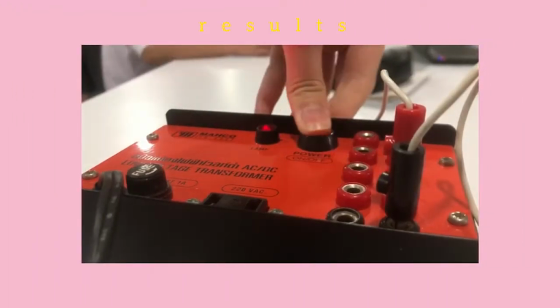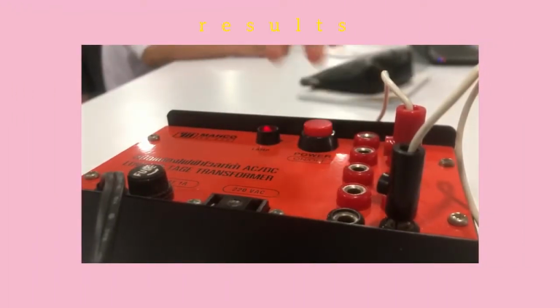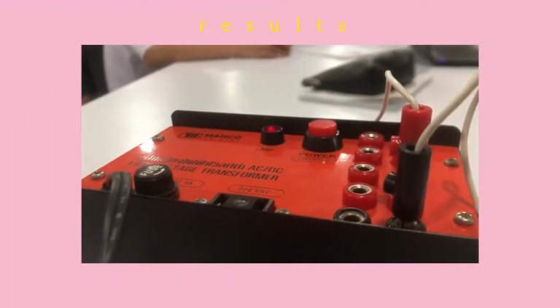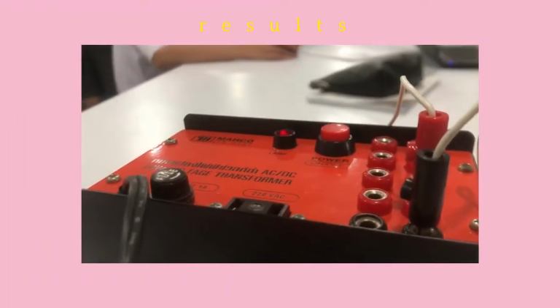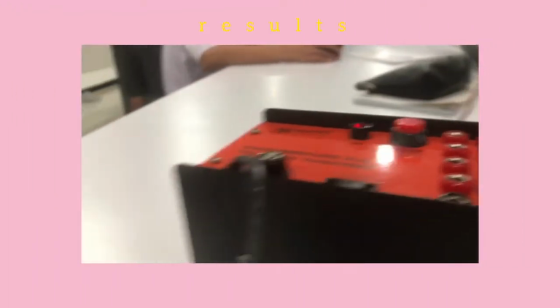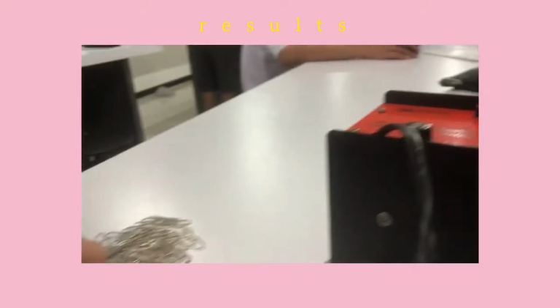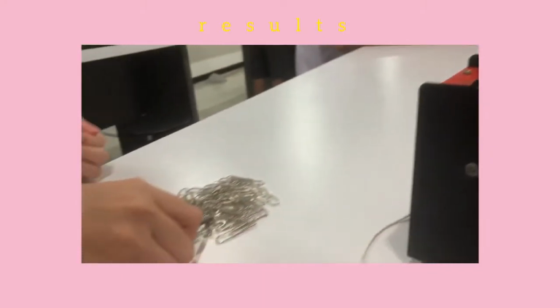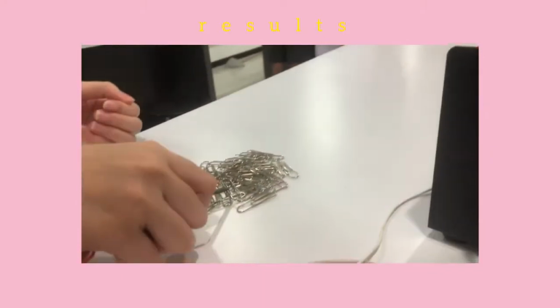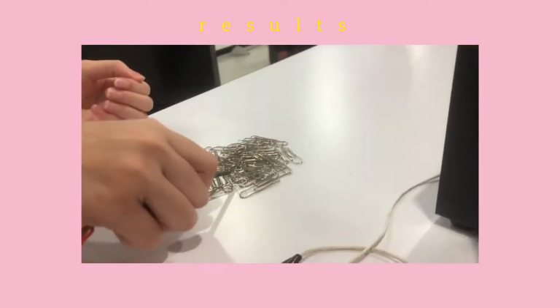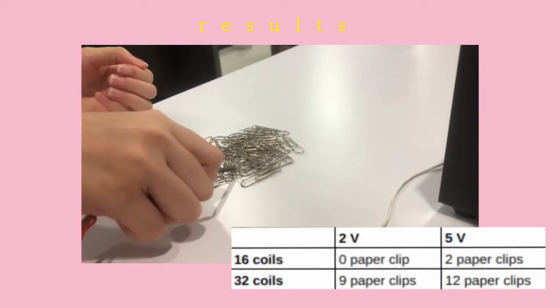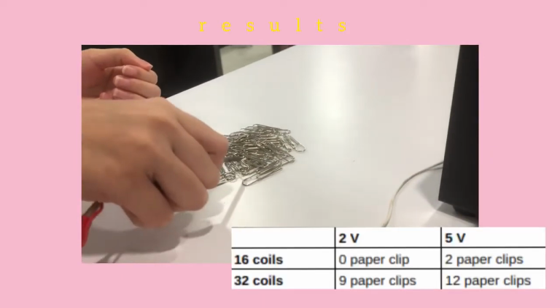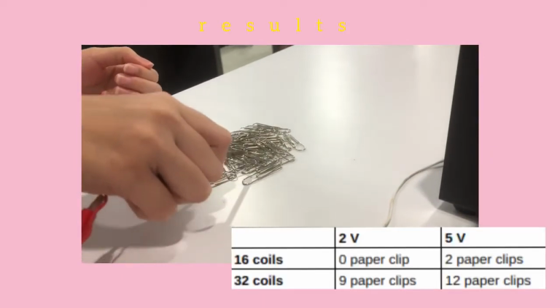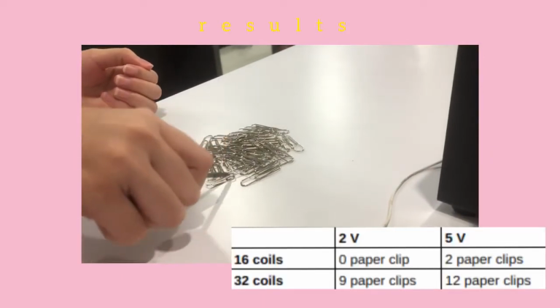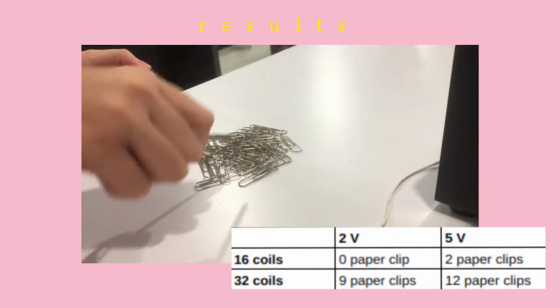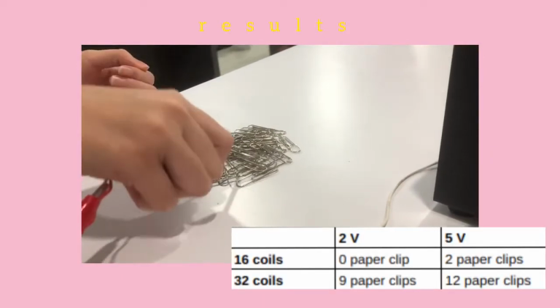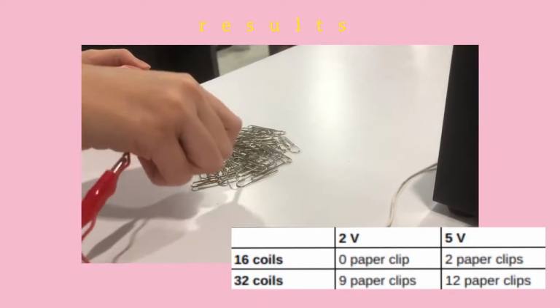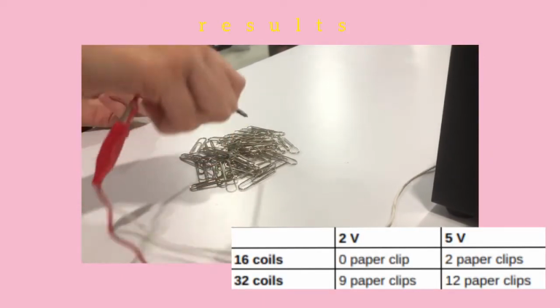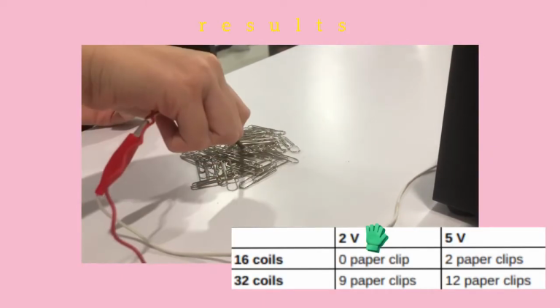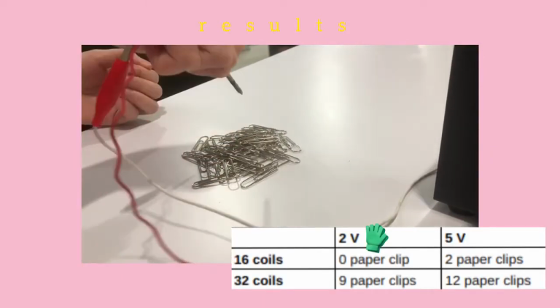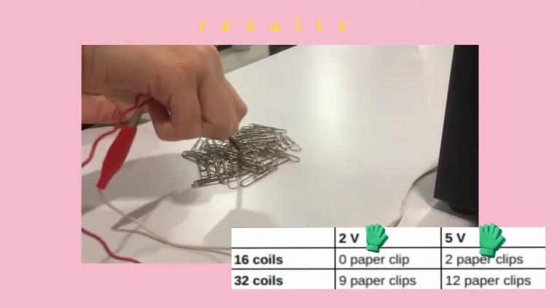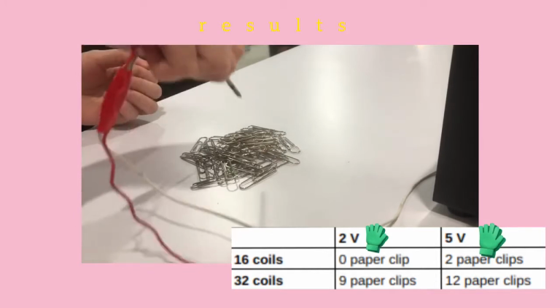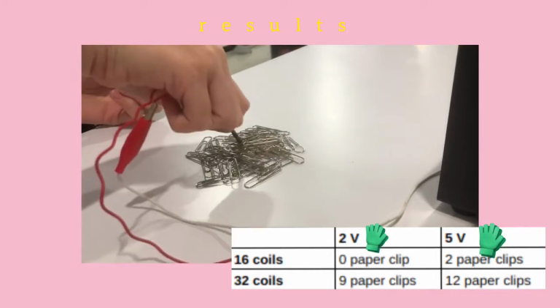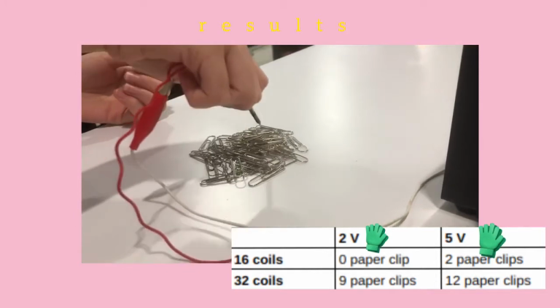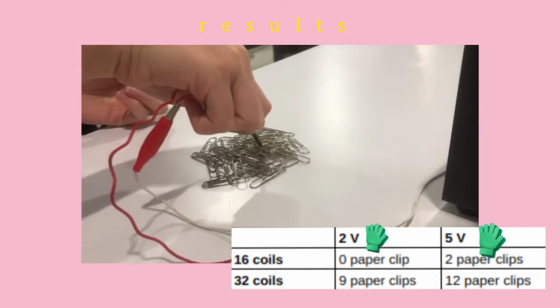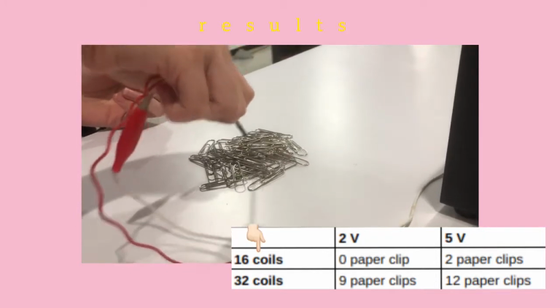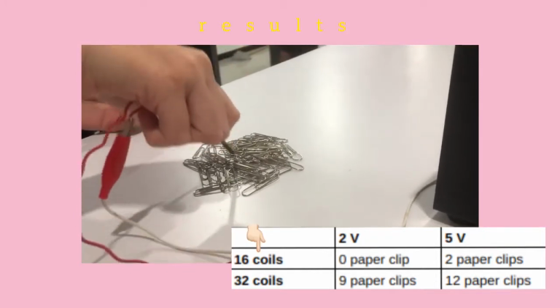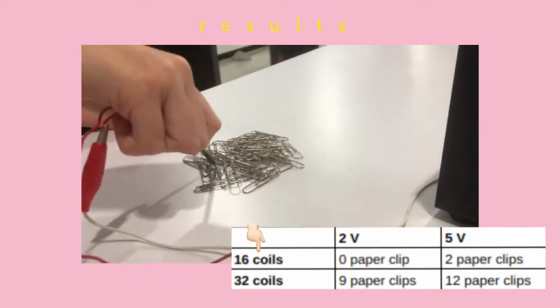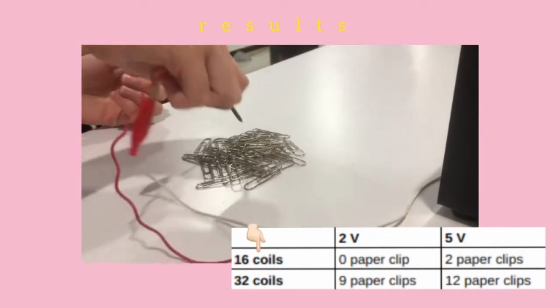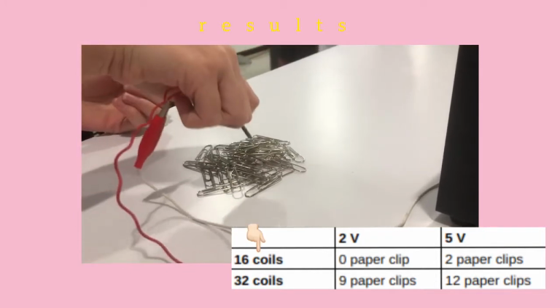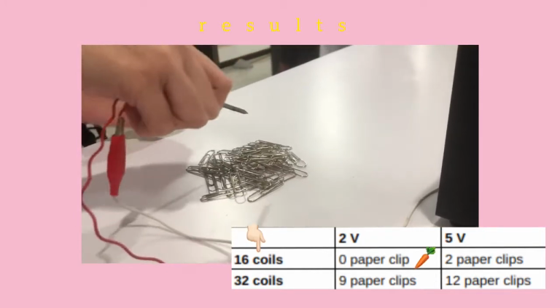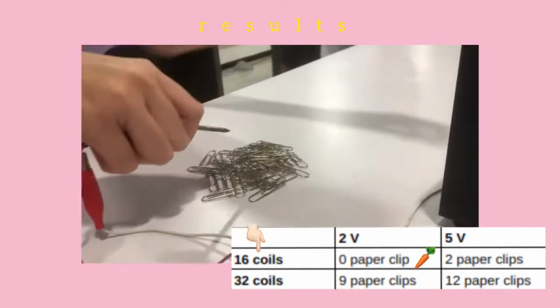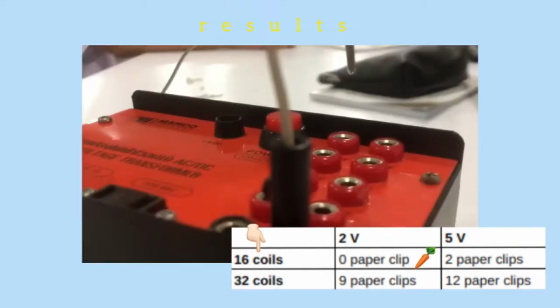Next is our results. This is our chart to show our results. We have tested 2 volts and 5 volts. For 16 coils, we can pick up 0 paper clips.